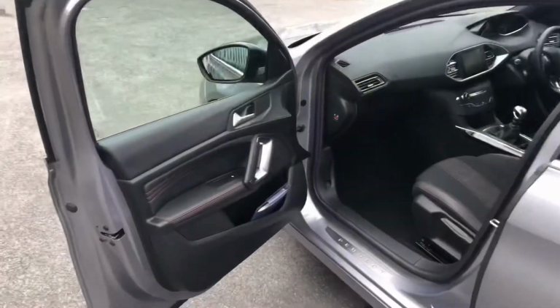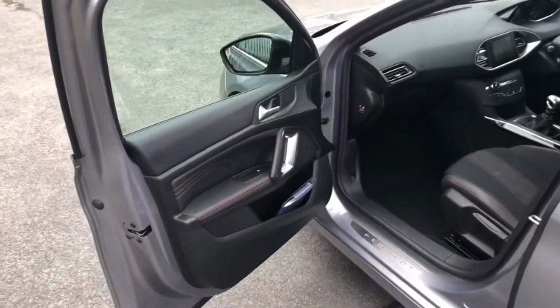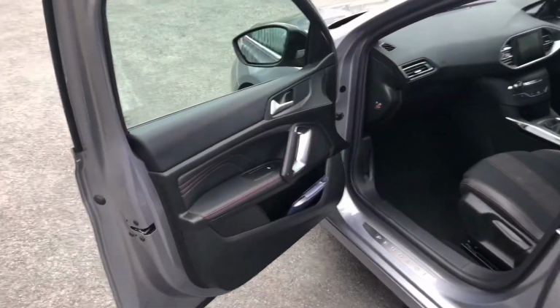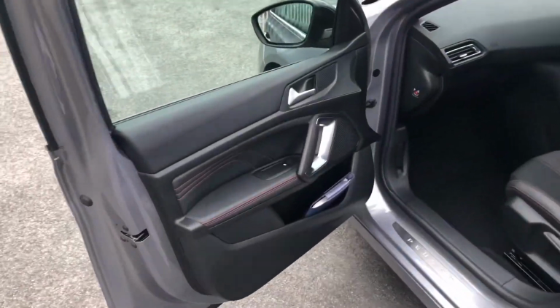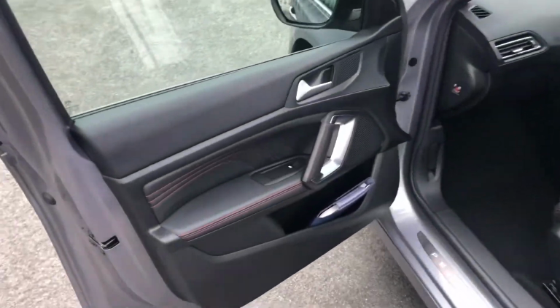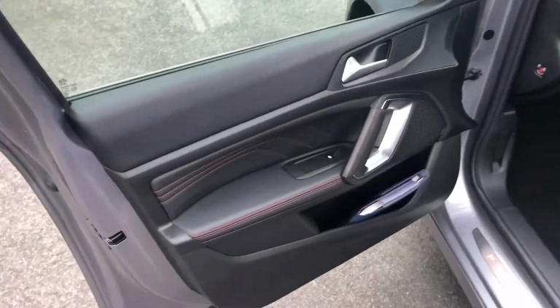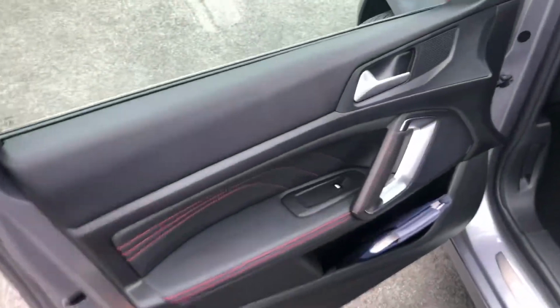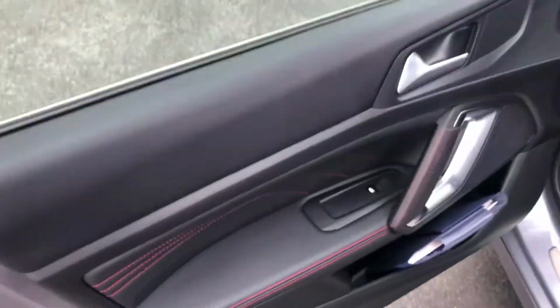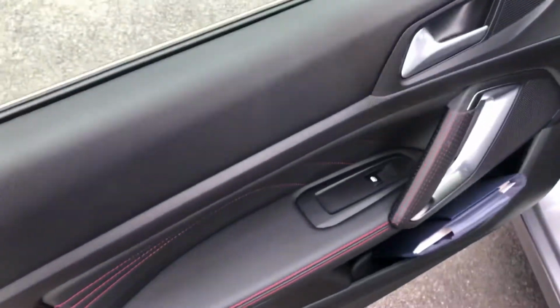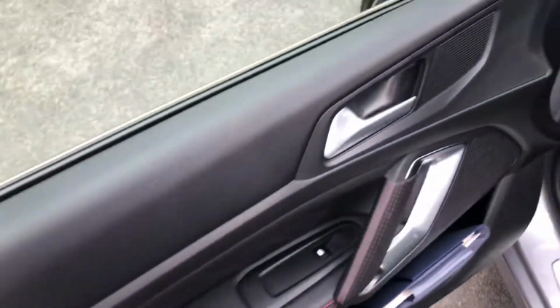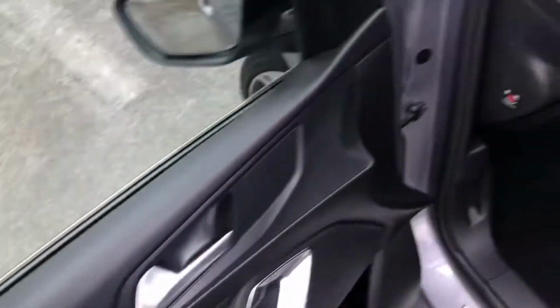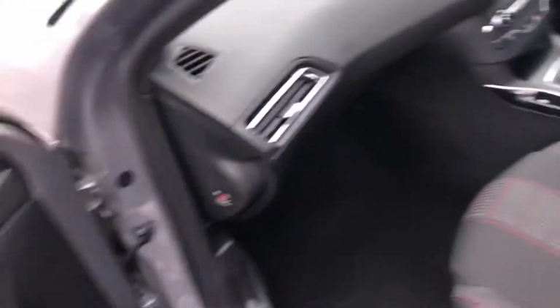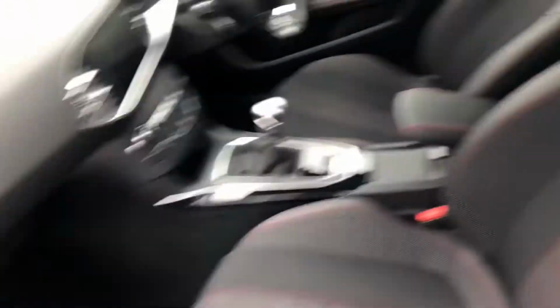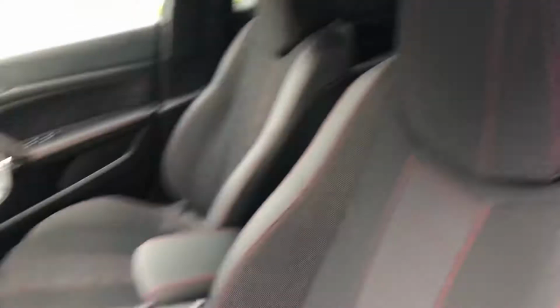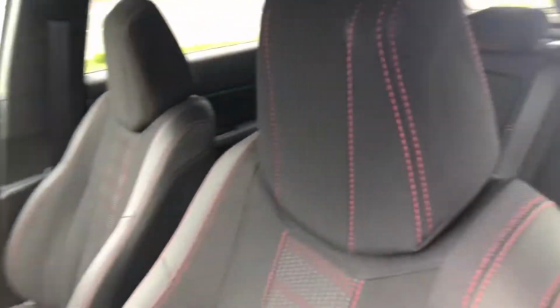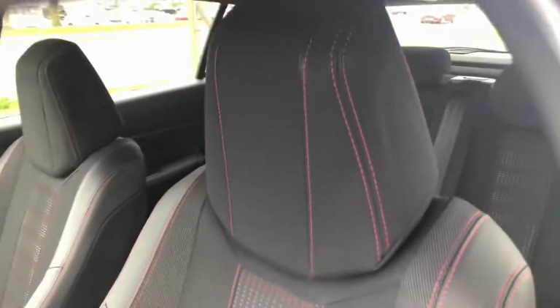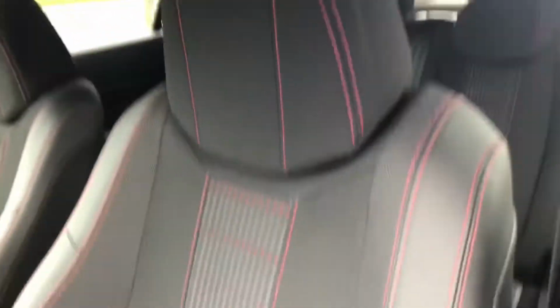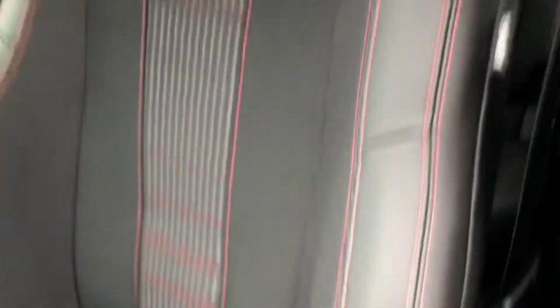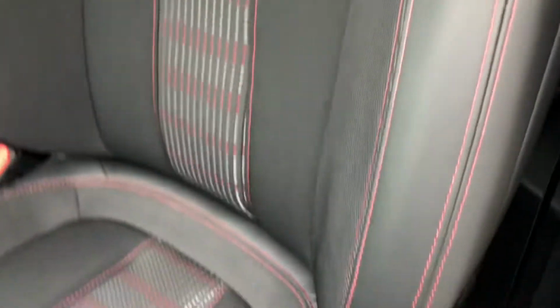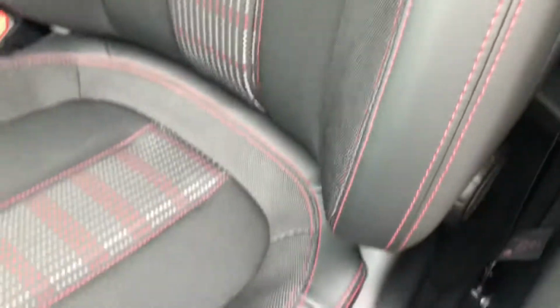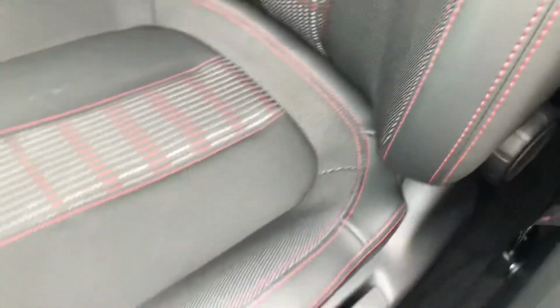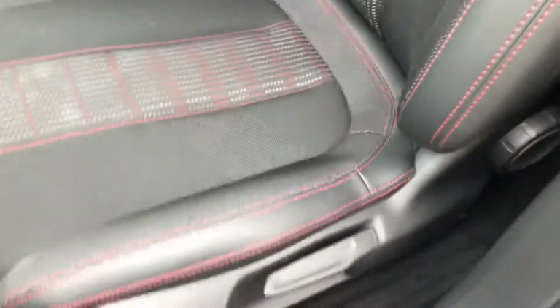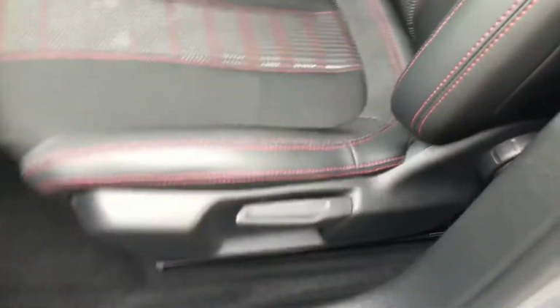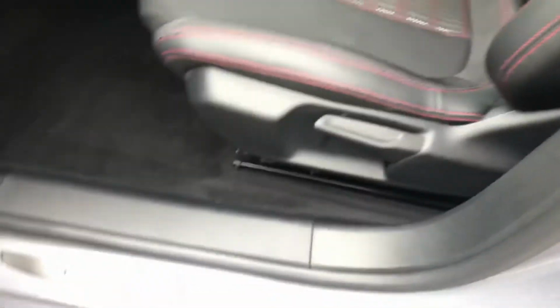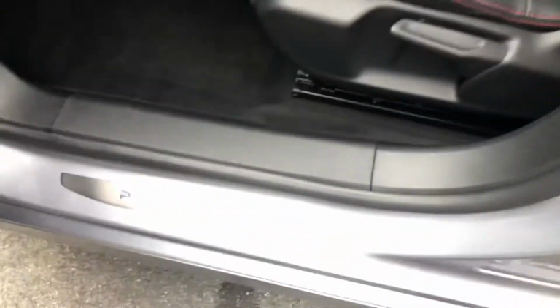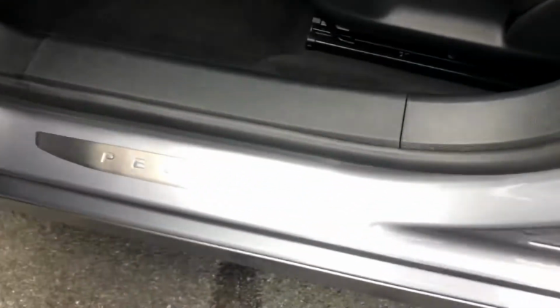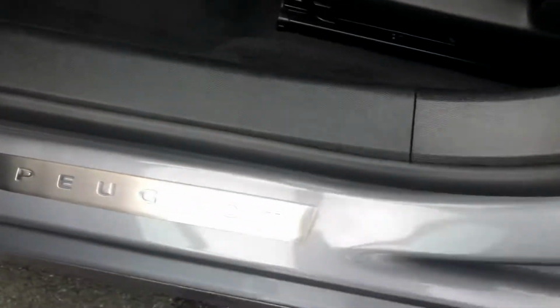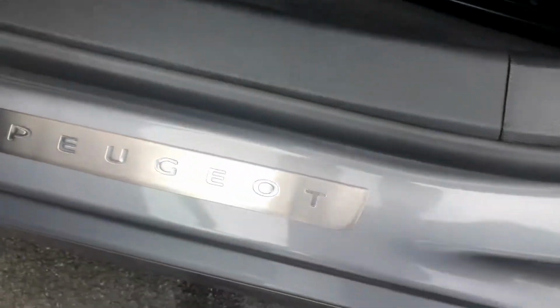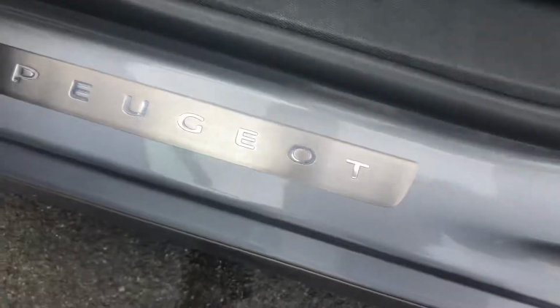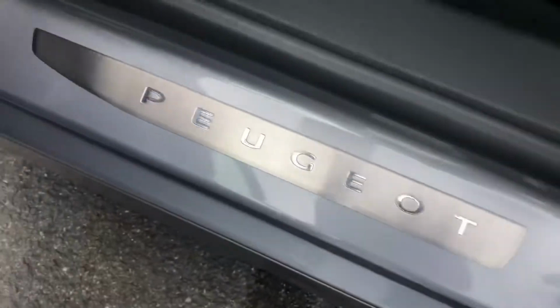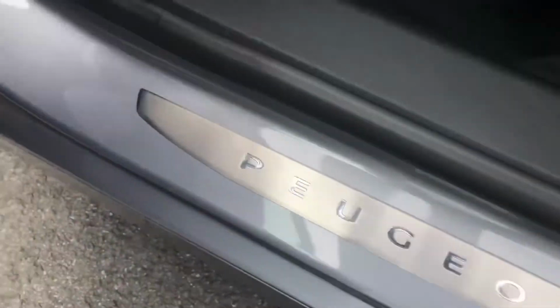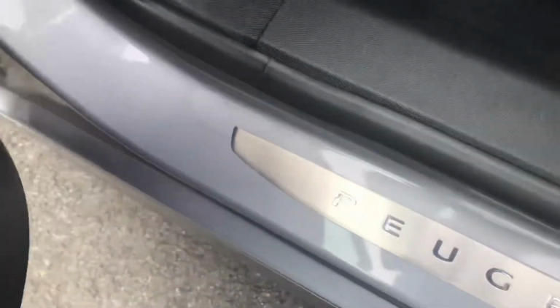The interior is part leather, part cloth. I can tell you first hand that these part leather seats are extremely comfortable, perfect for those short or long journeys.